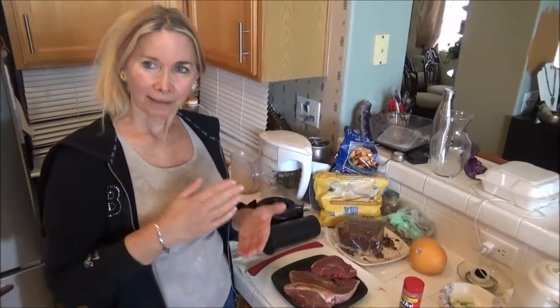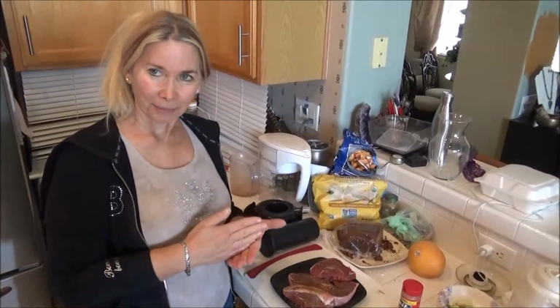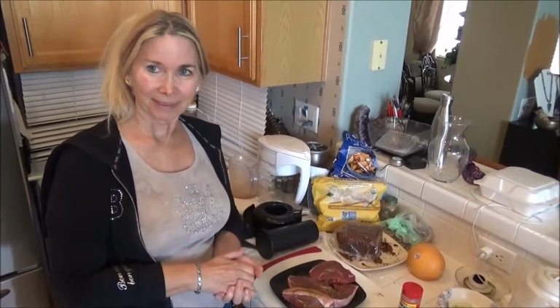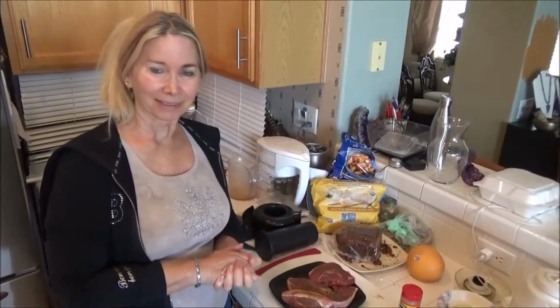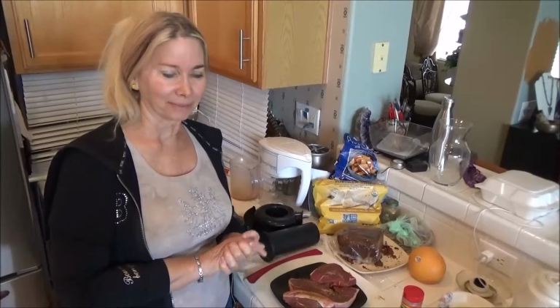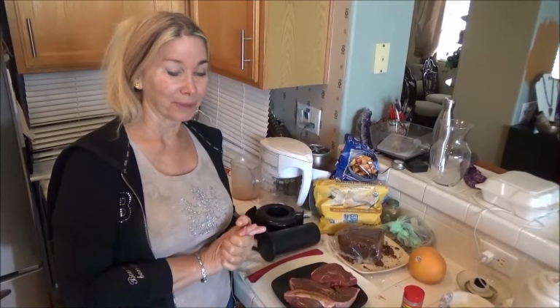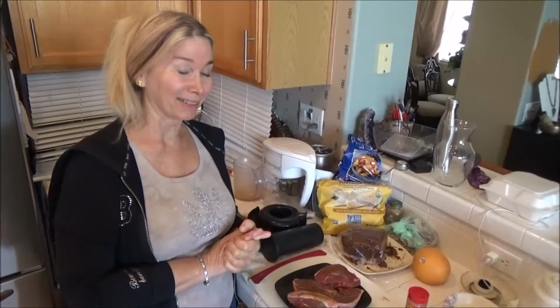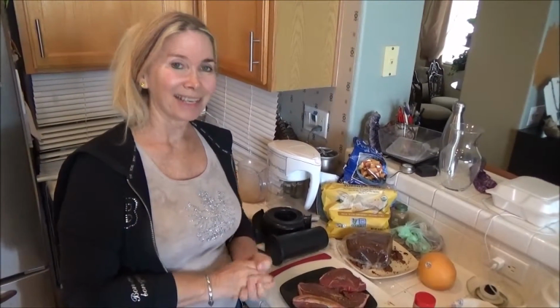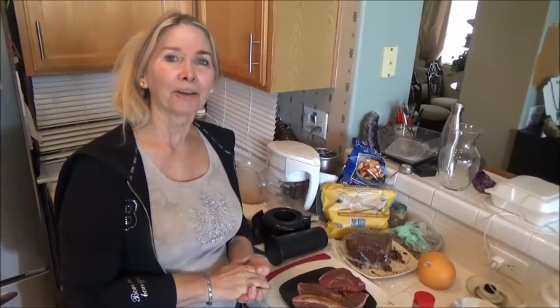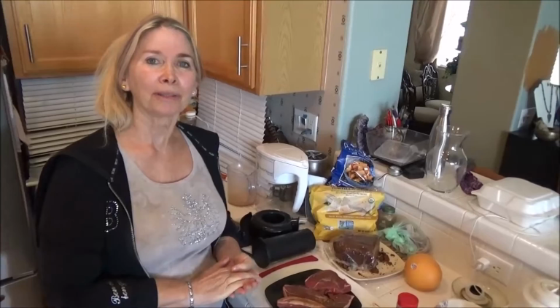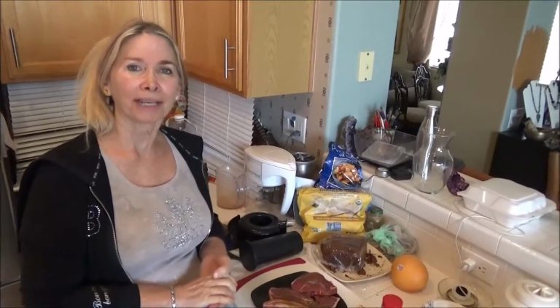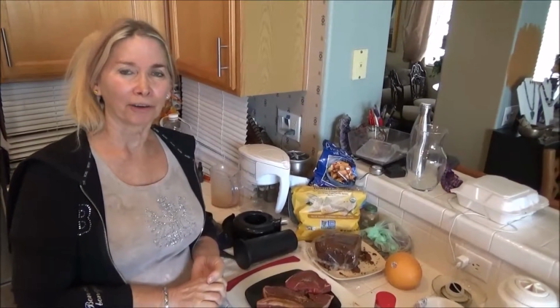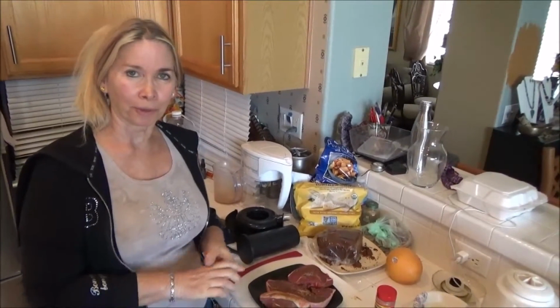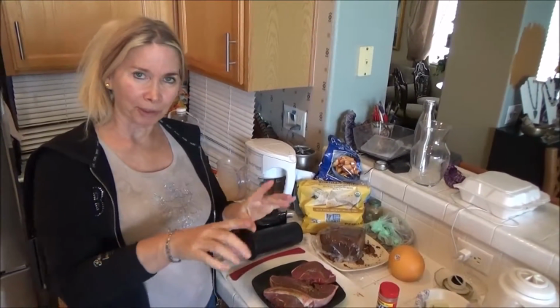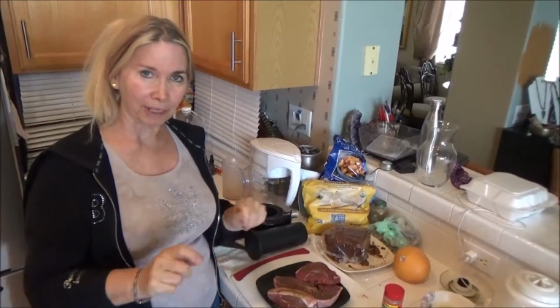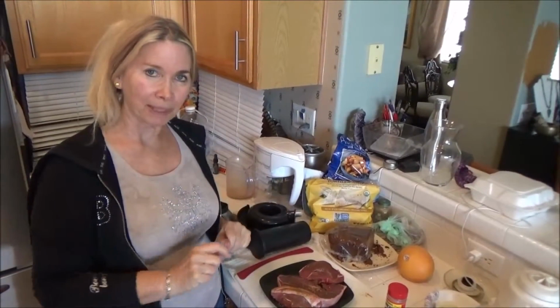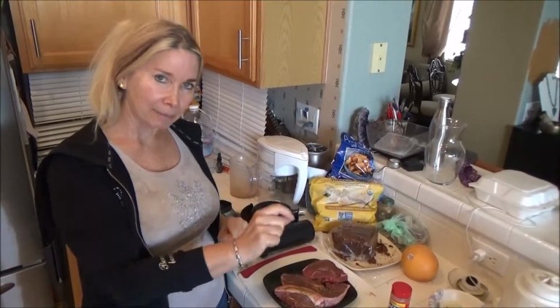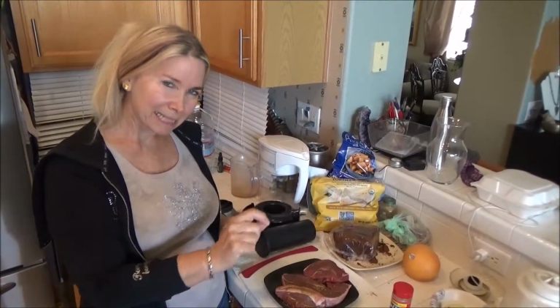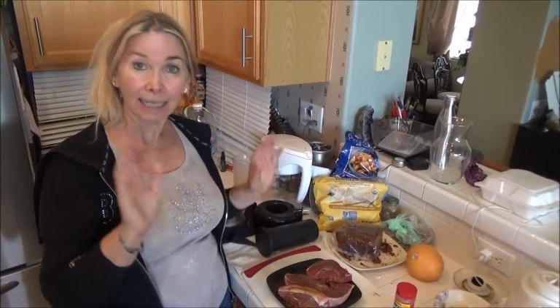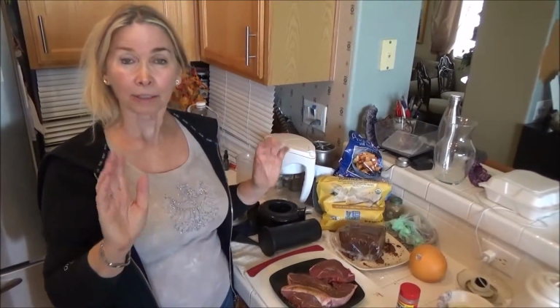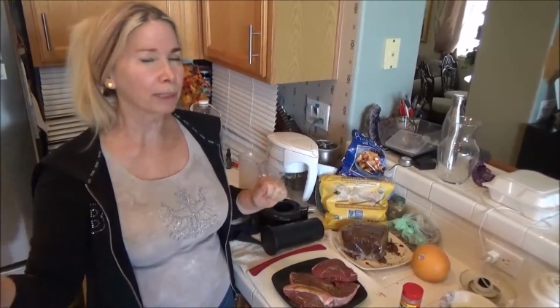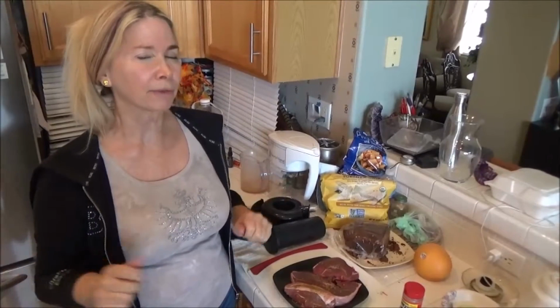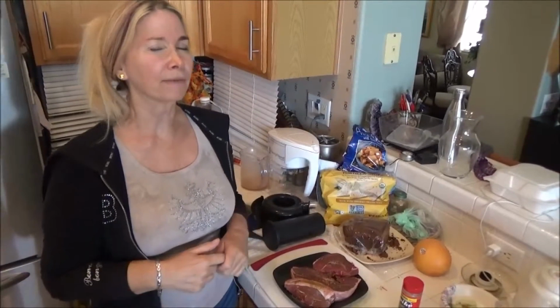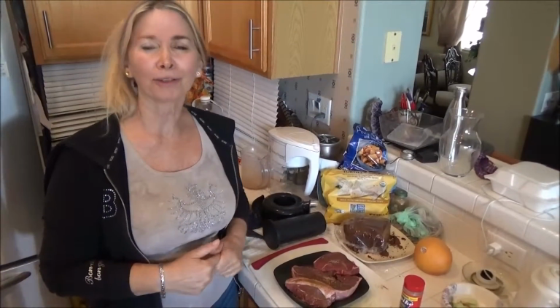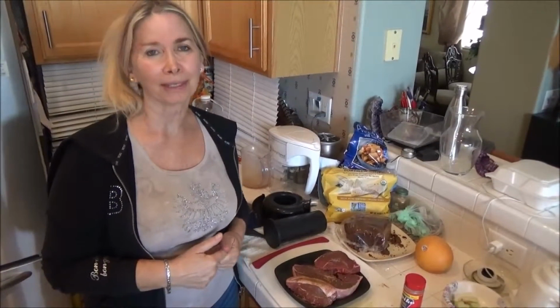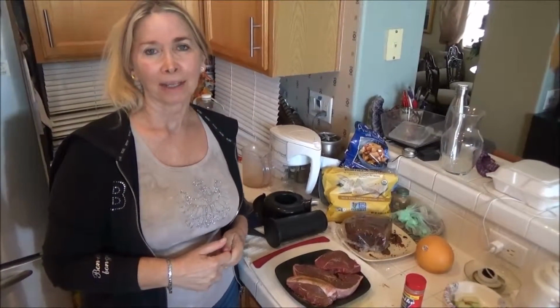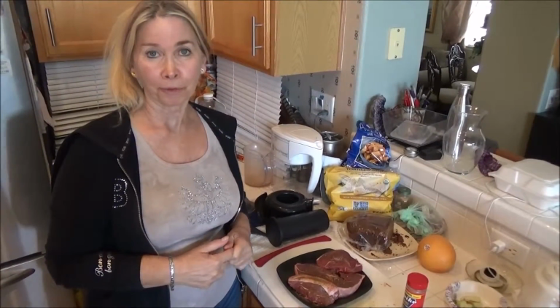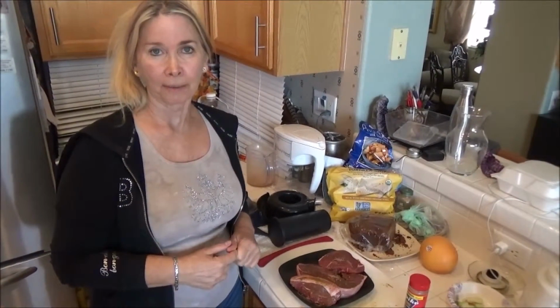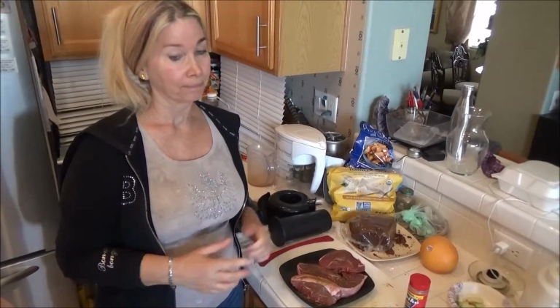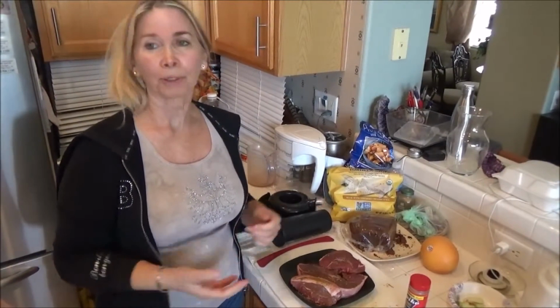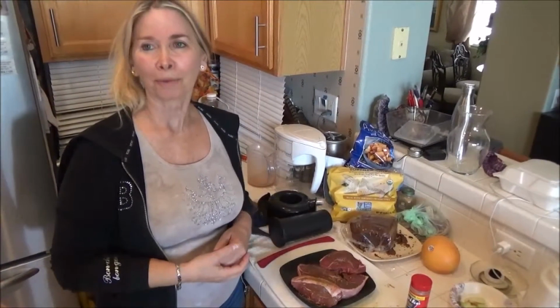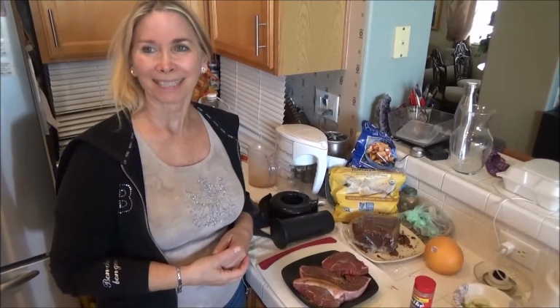It'll make a very nice complement with the fries that are now in the oven. It's just organic cut-up sweet potatoes with organic olive oil sprinkled on top and a little bit of seasoning. You put them in the oven for half an hour at 350 — it makes a wonderful complement to anything.